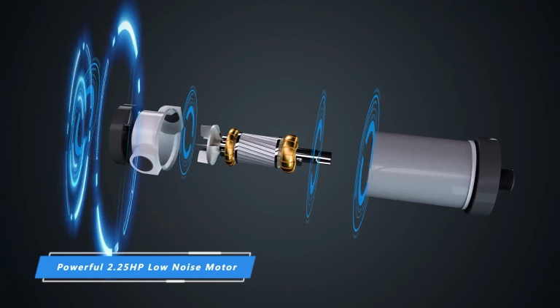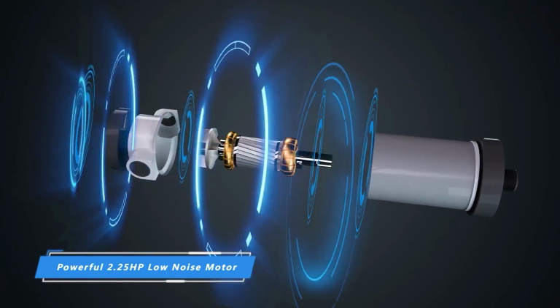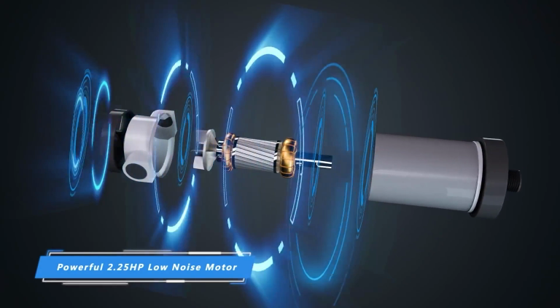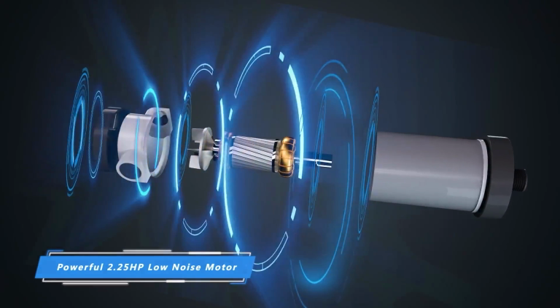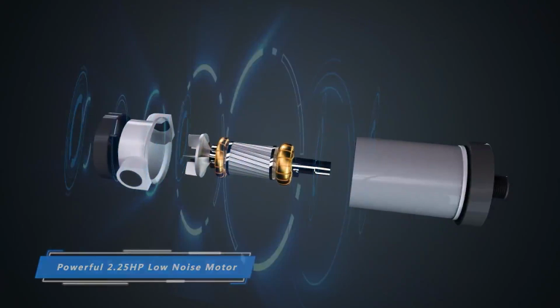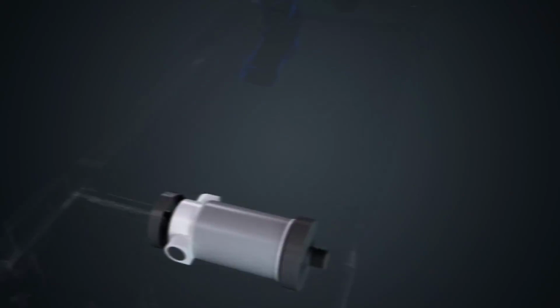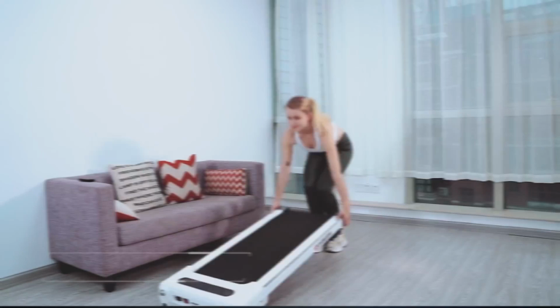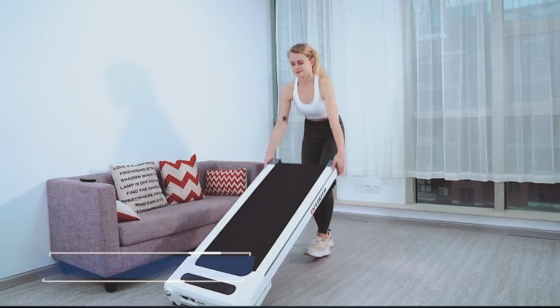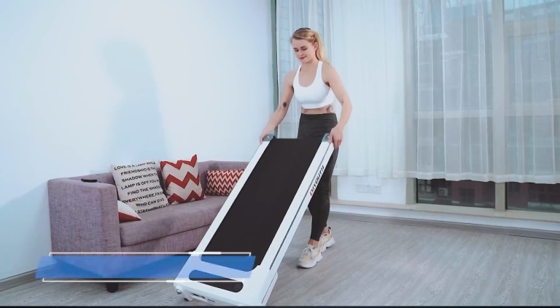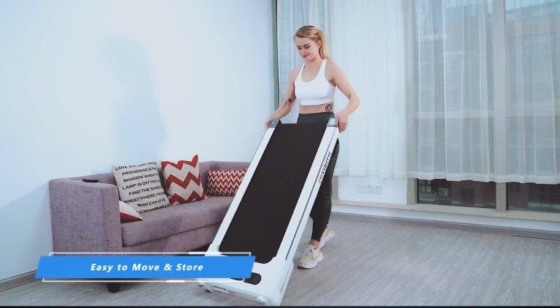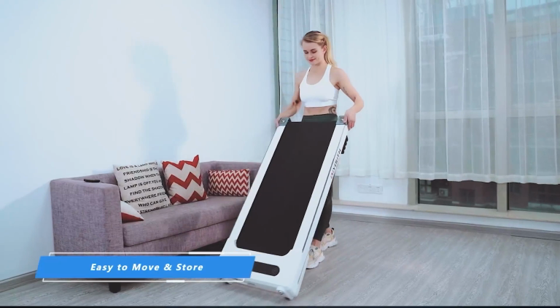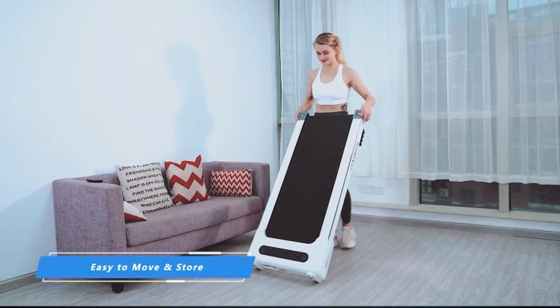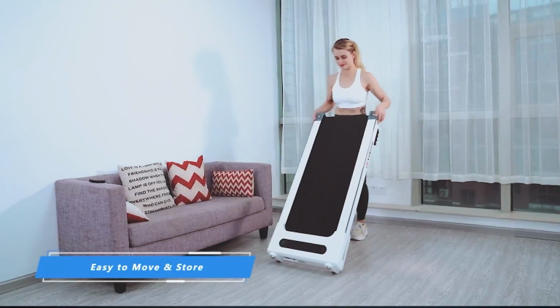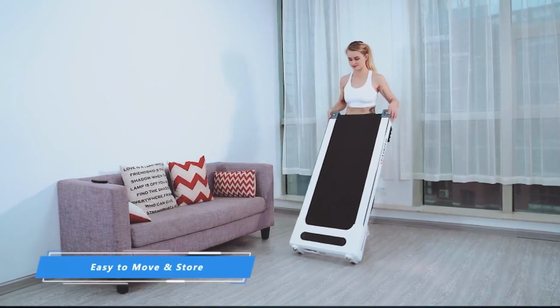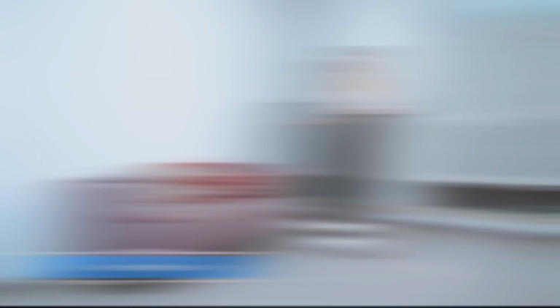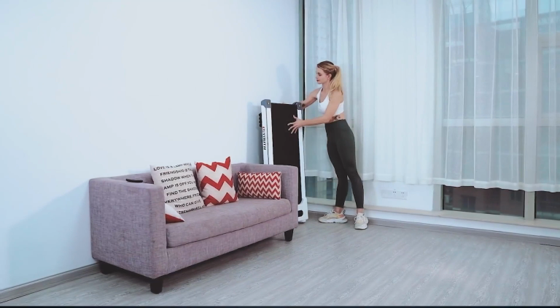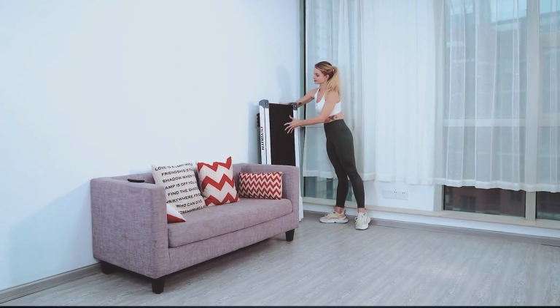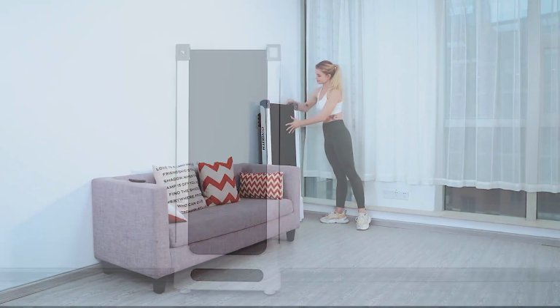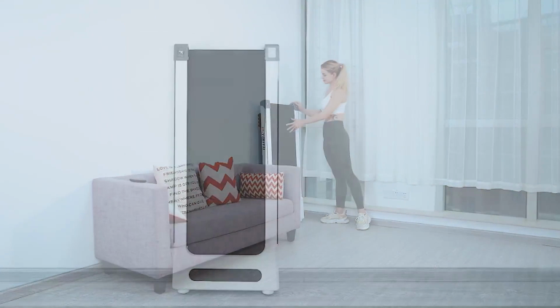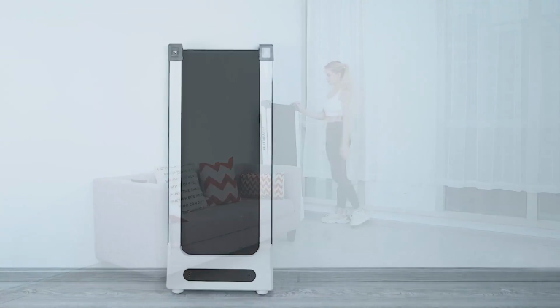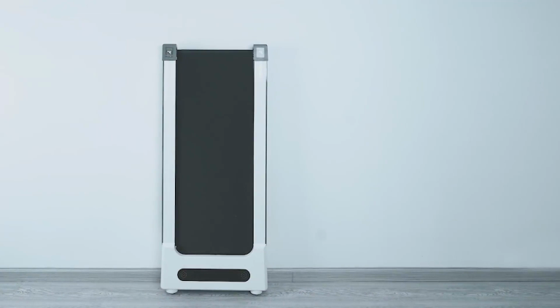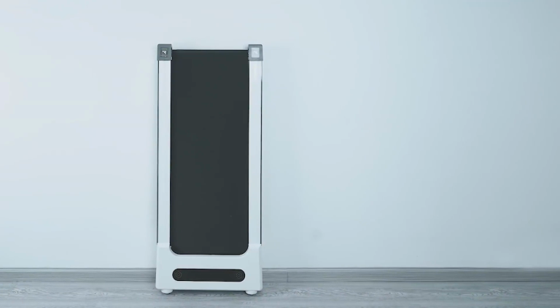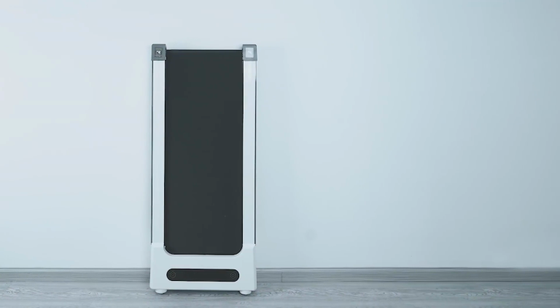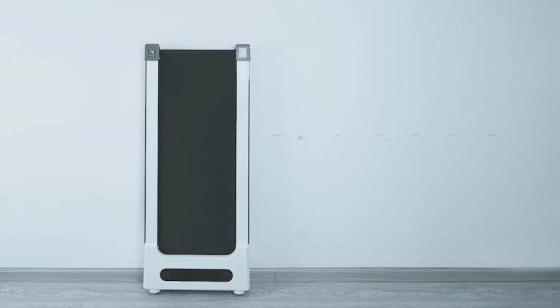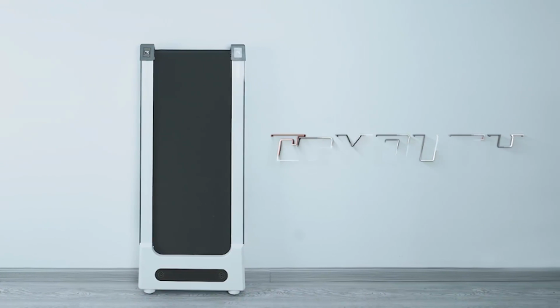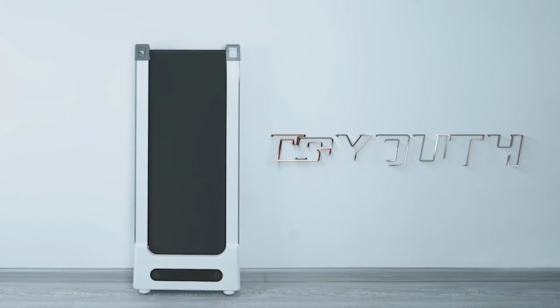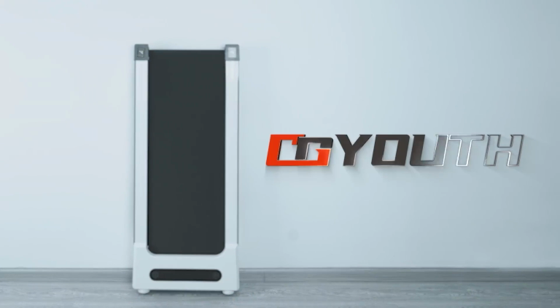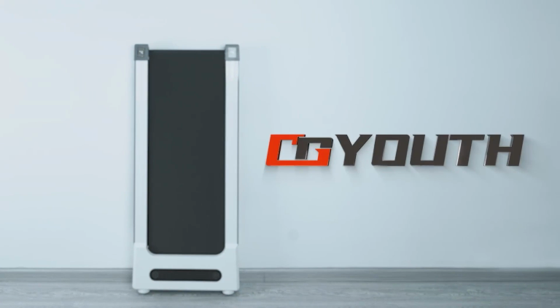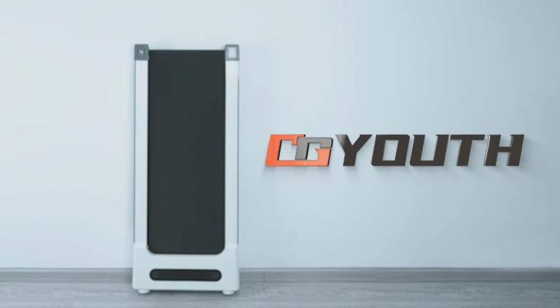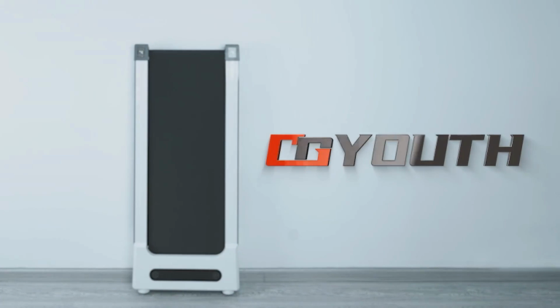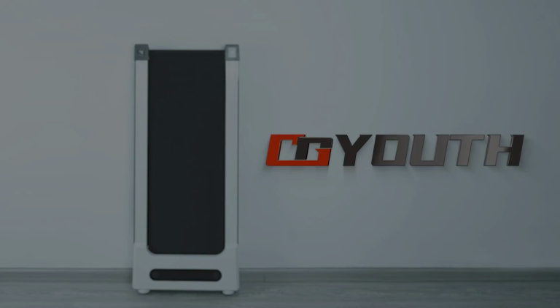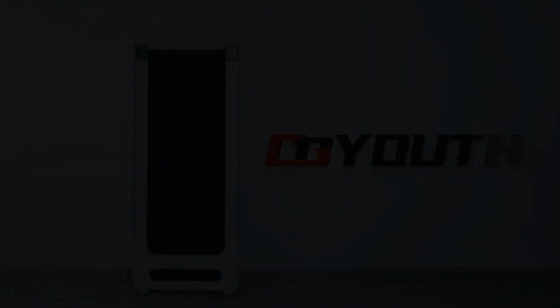Motorized with a 2.25 horsepower motor, the Go-Youth Treadmill is easy to set up and use, making it a great option for those who want a convenient and effective way to stay active.